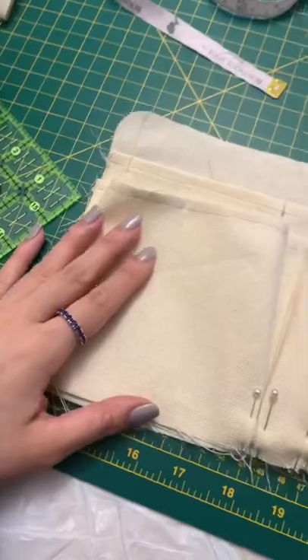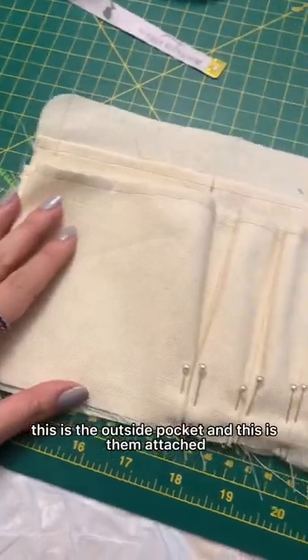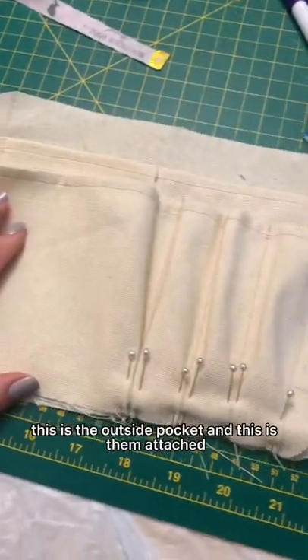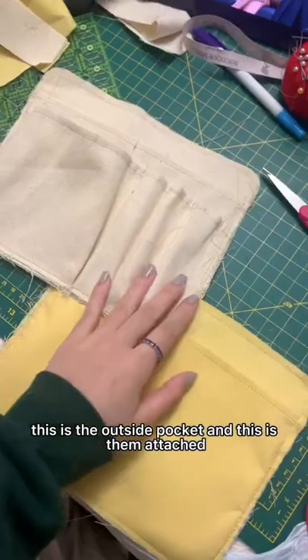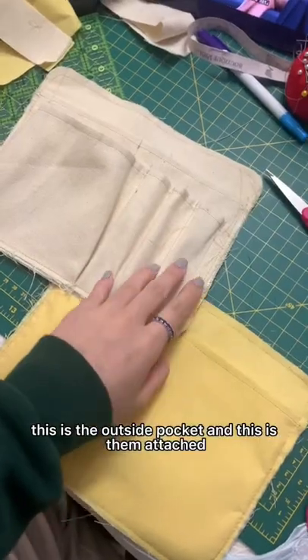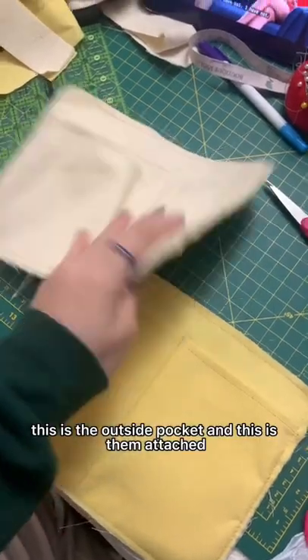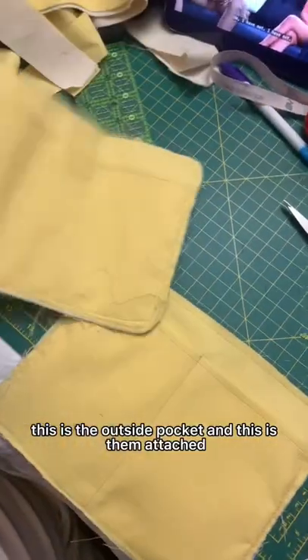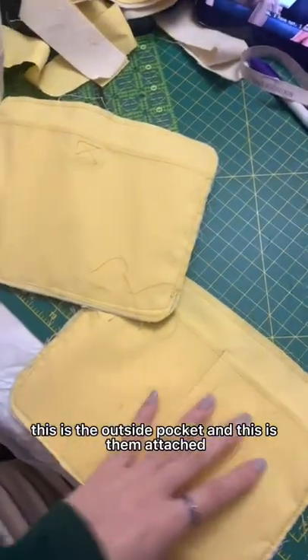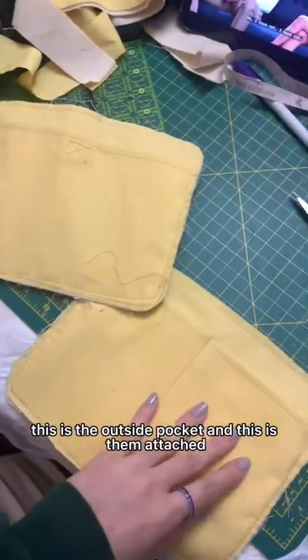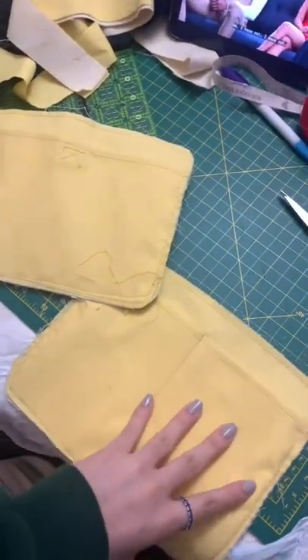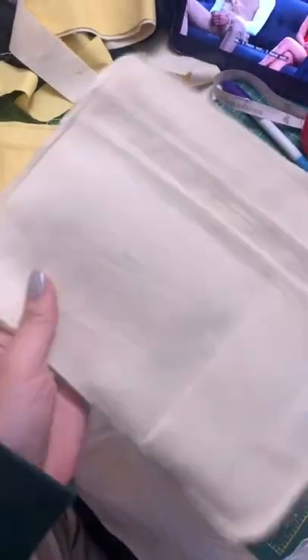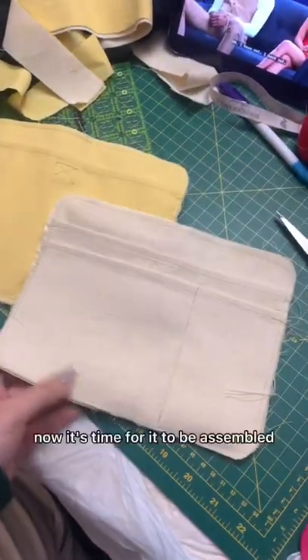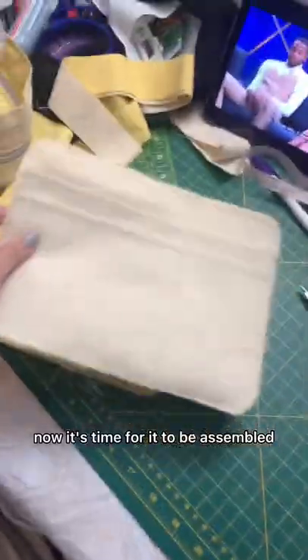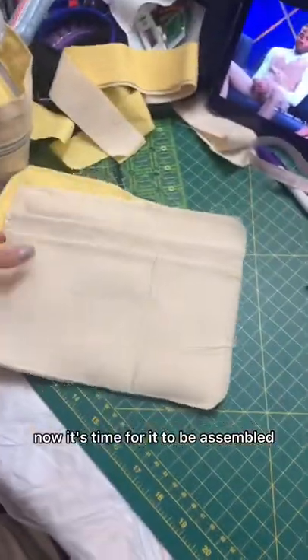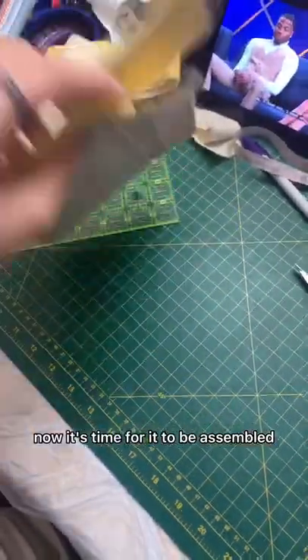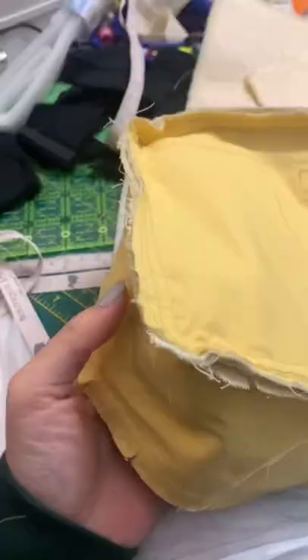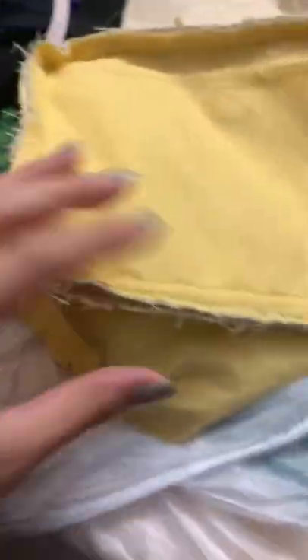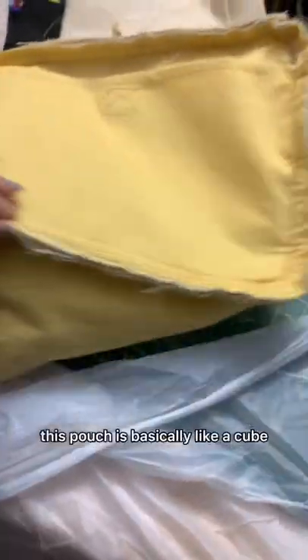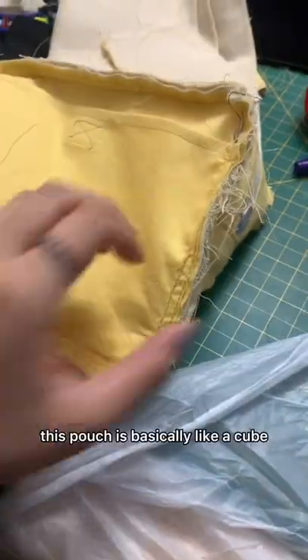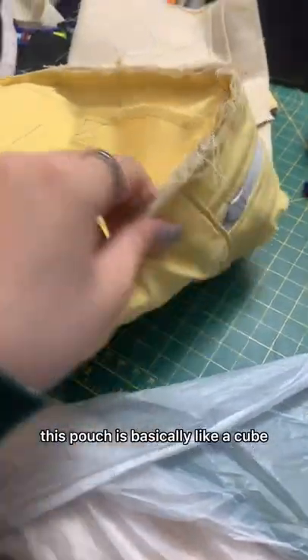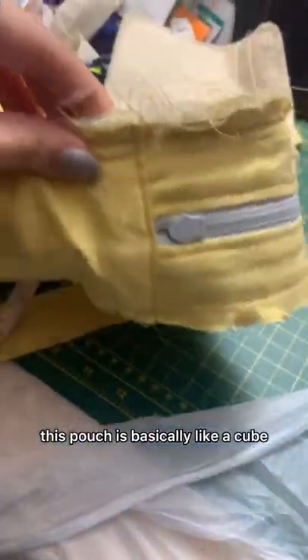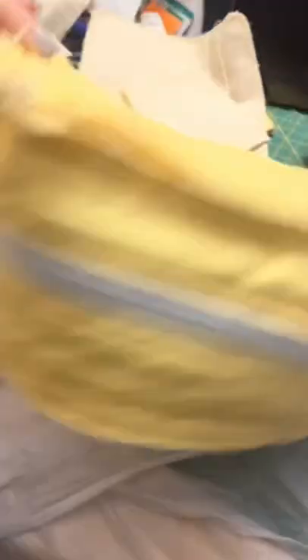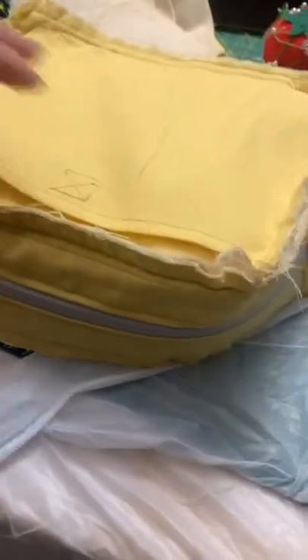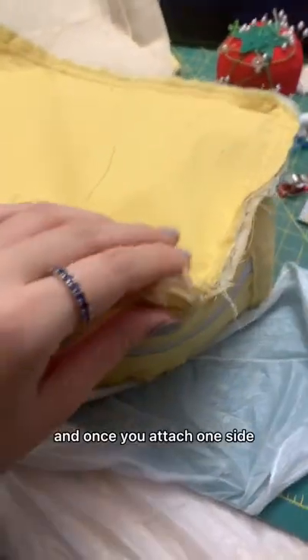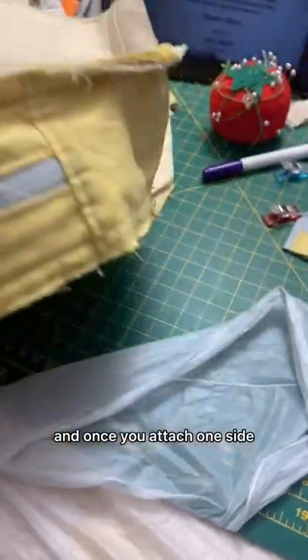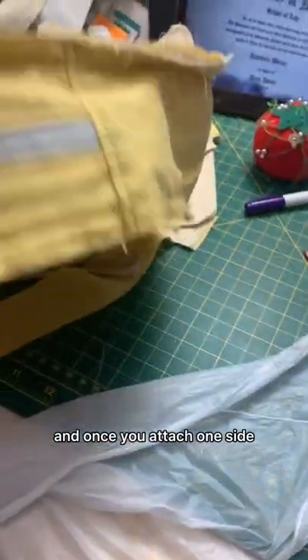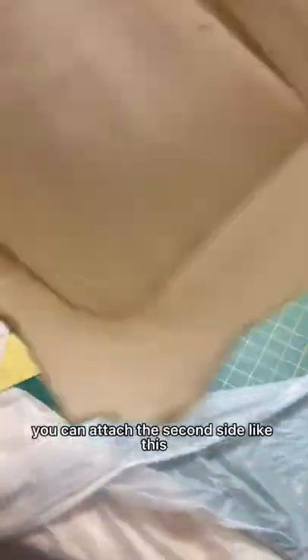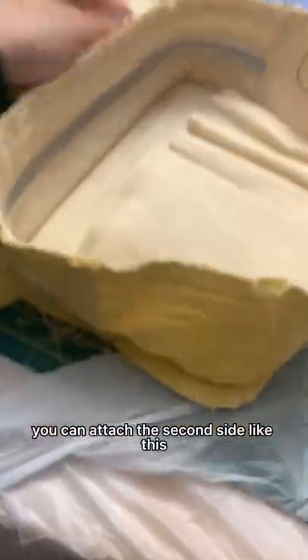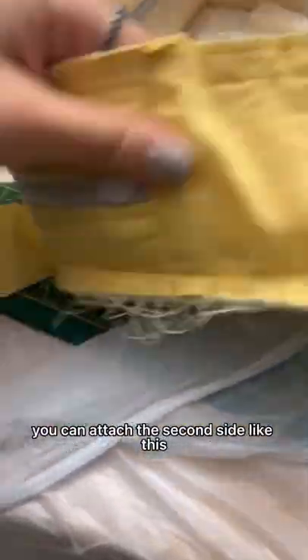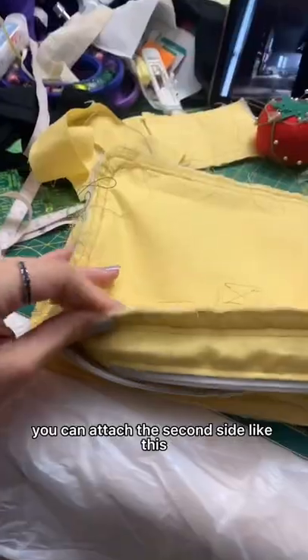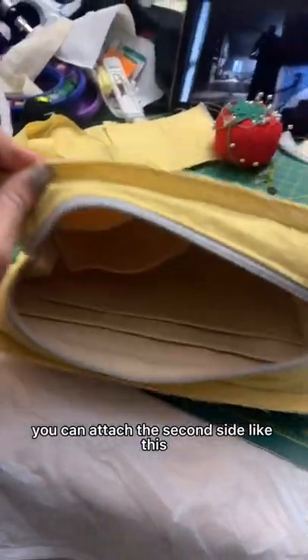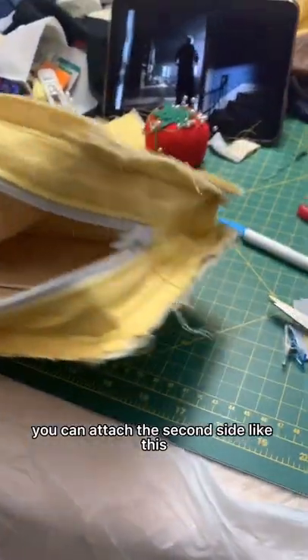This is the outside pocket, and this is them attached. Now it's time for it to be assembled. This pouch is basically like a cube, and once you attach one side, you can attach the second side, like this.